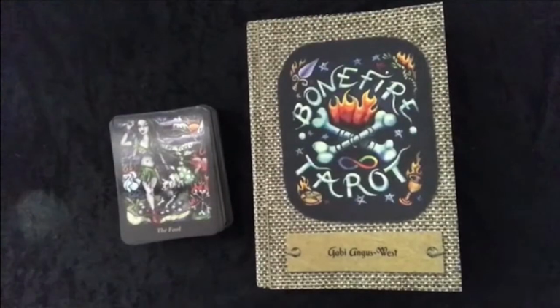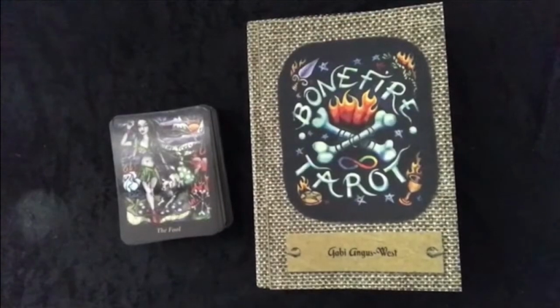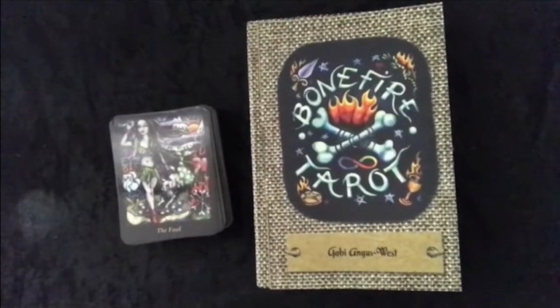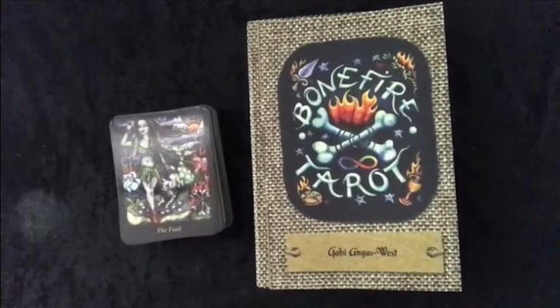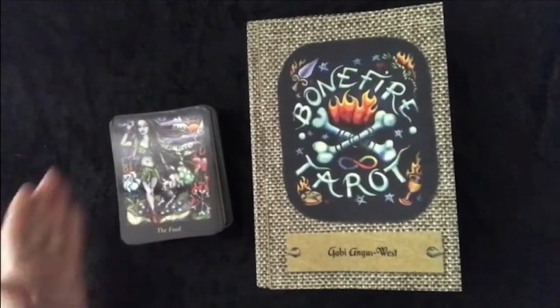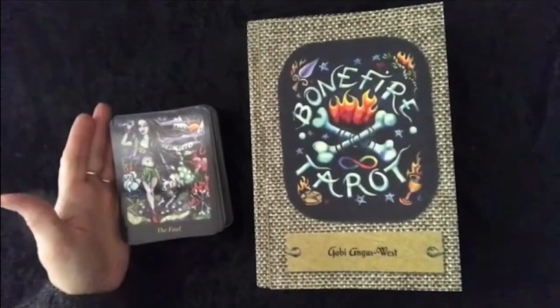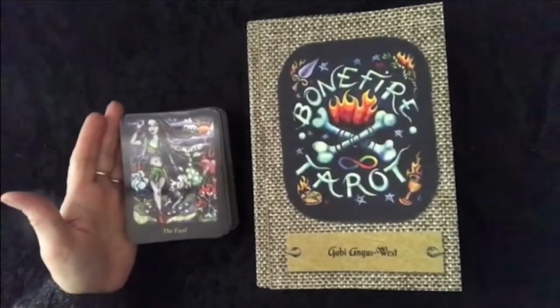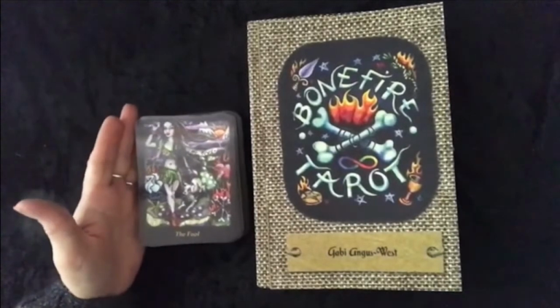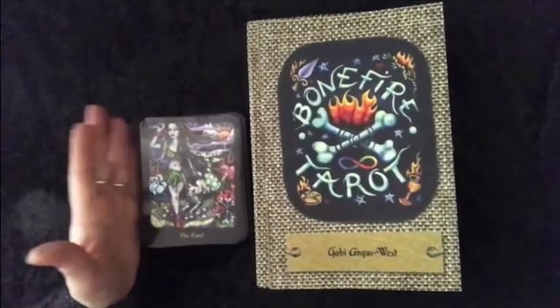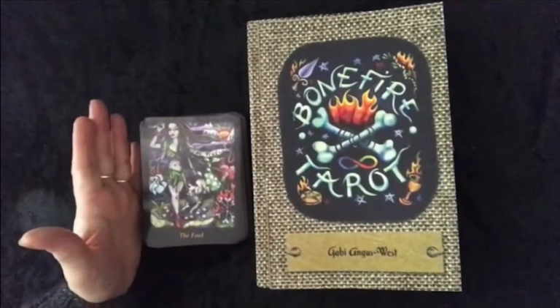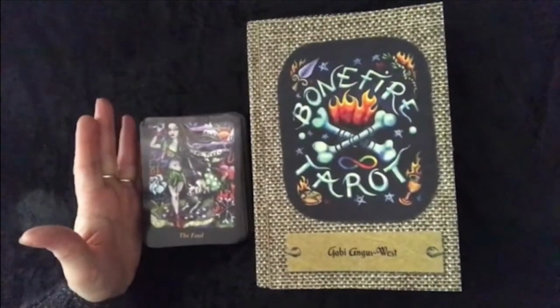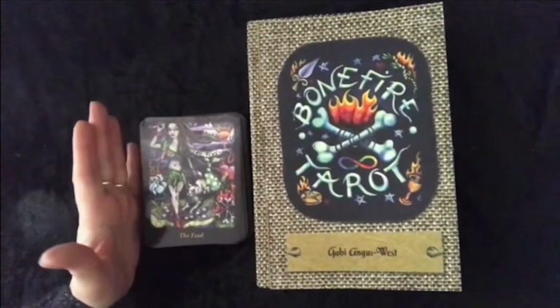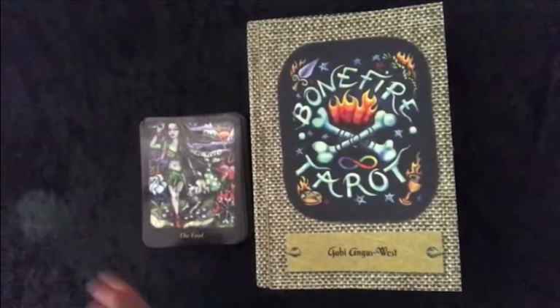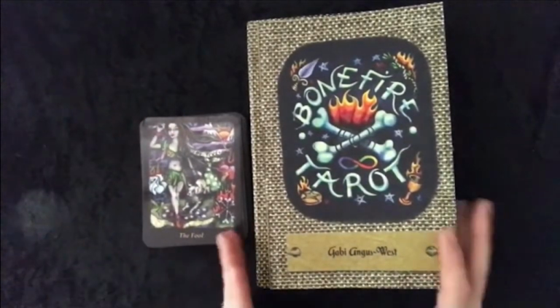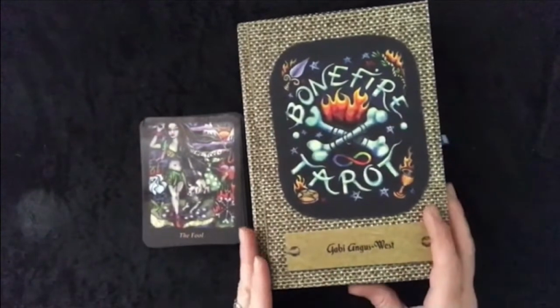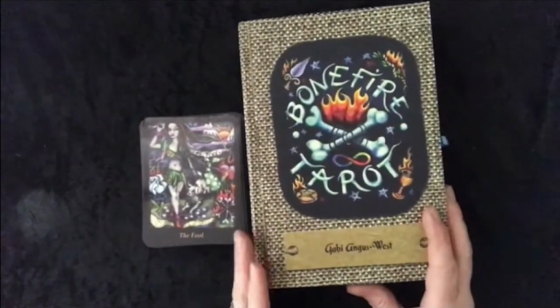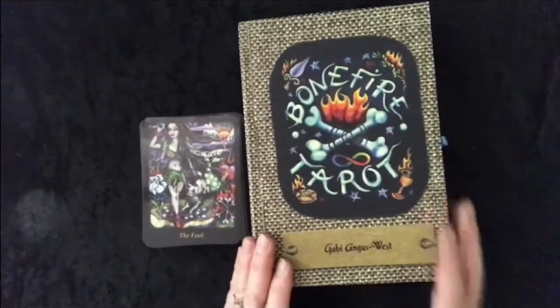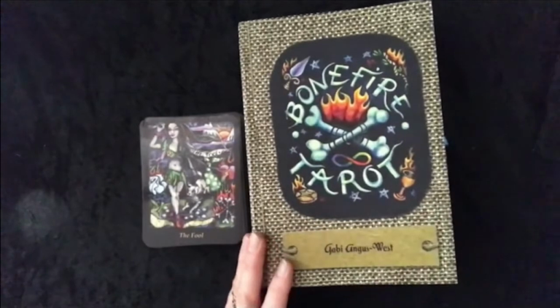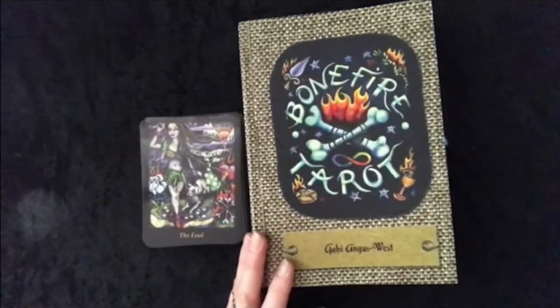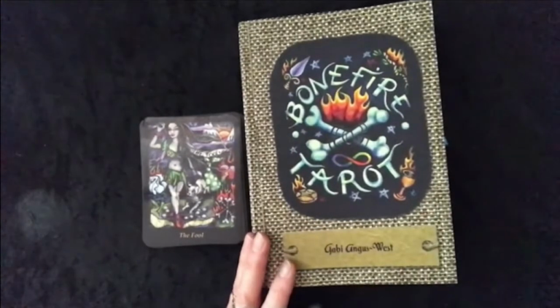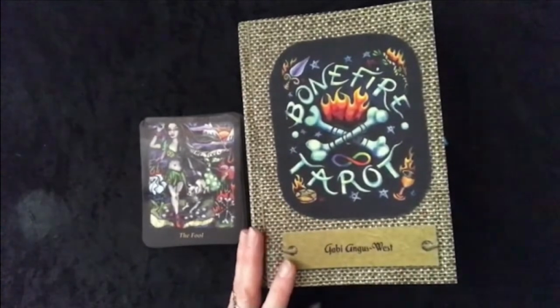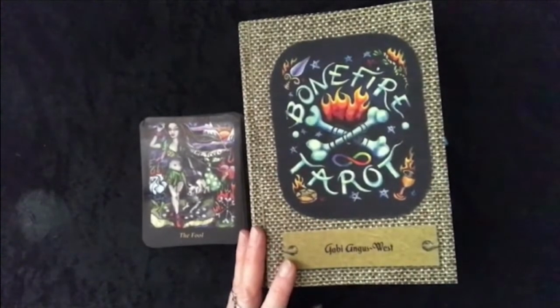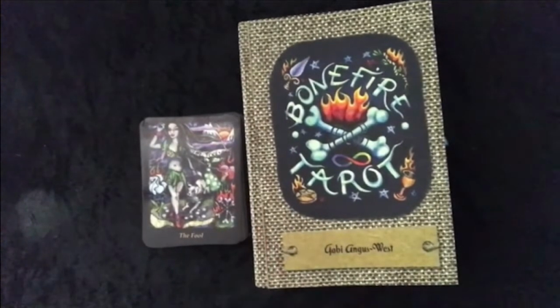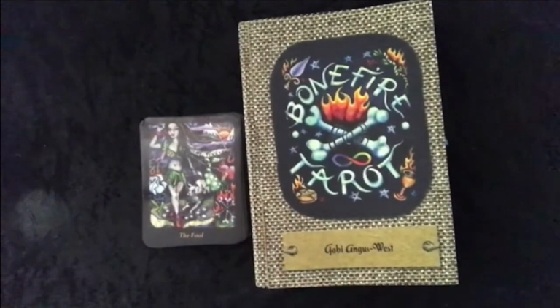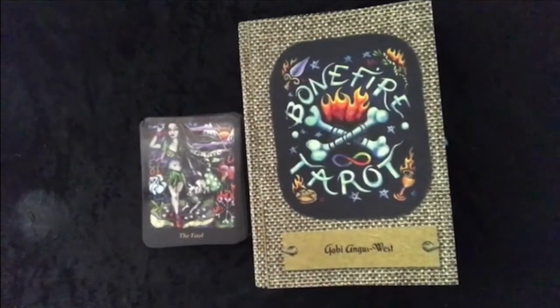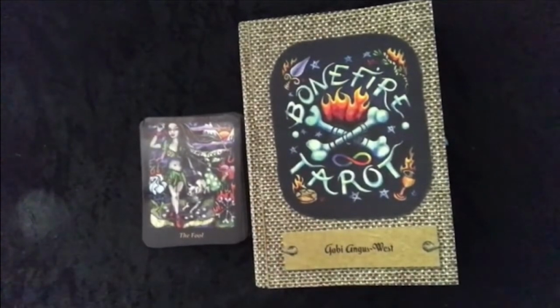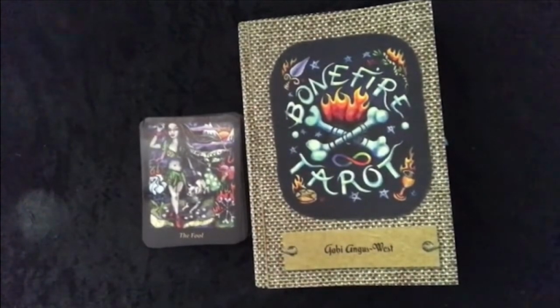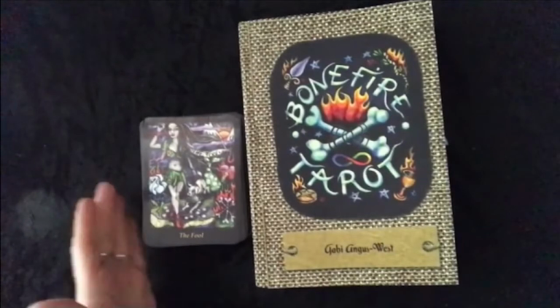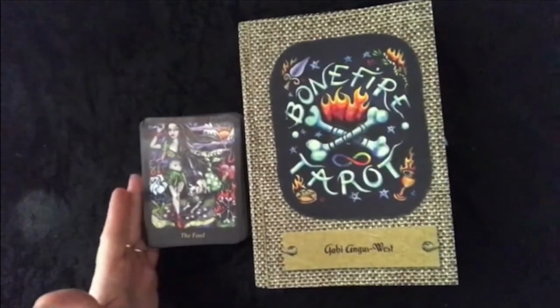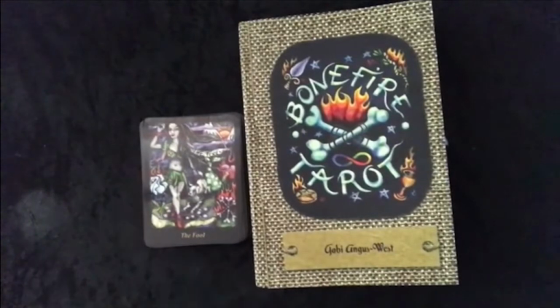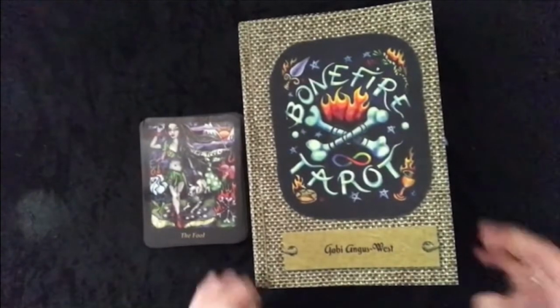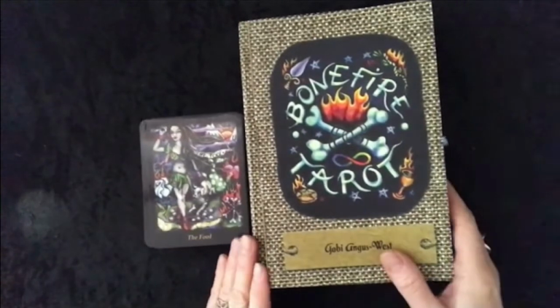Welcome to the Green Woman Tarot. I'm just doing a quick walkthrough of the Bonefire Tarot. I did give a review and this is just a walkthrough because I thought after the review I really want to show the cards.